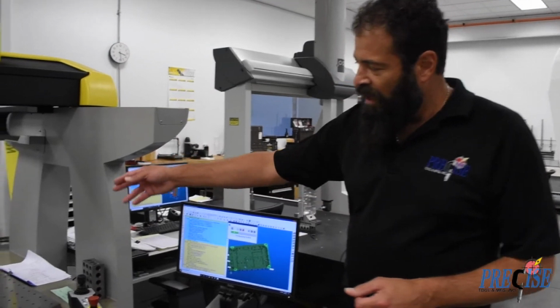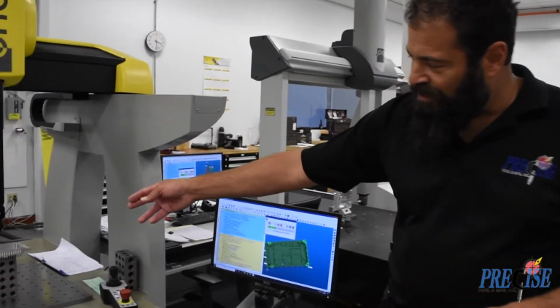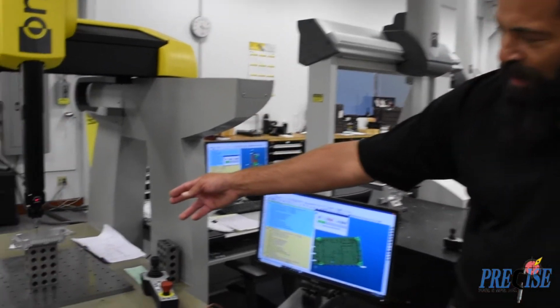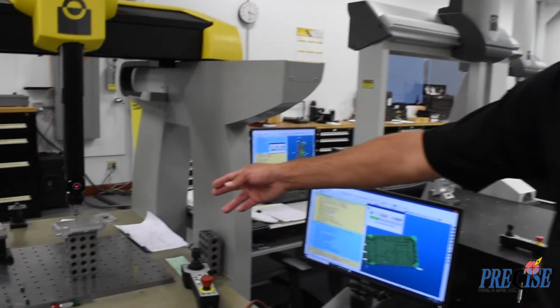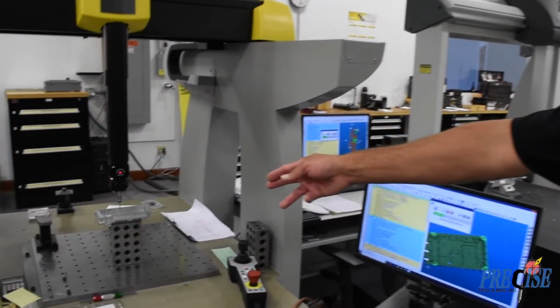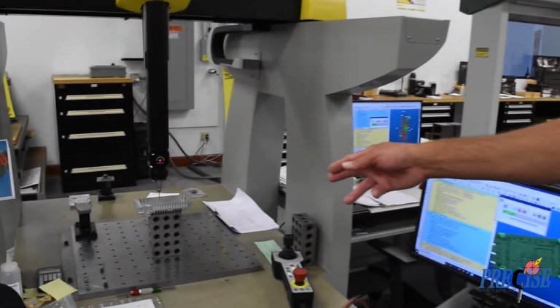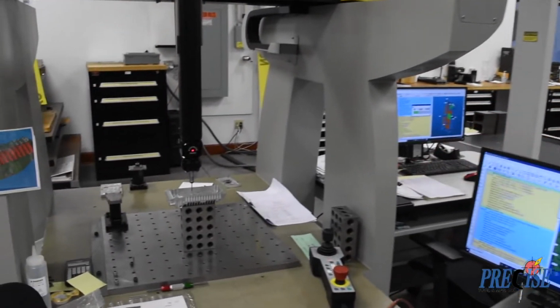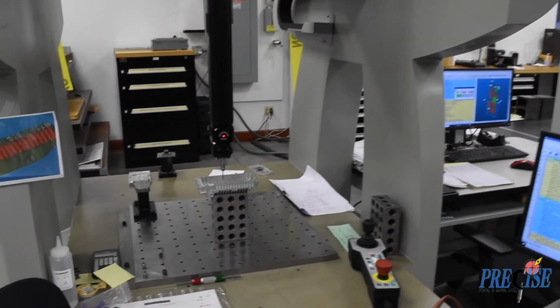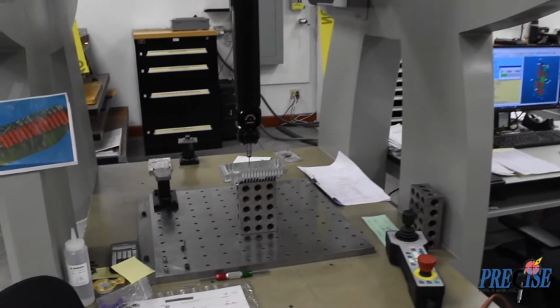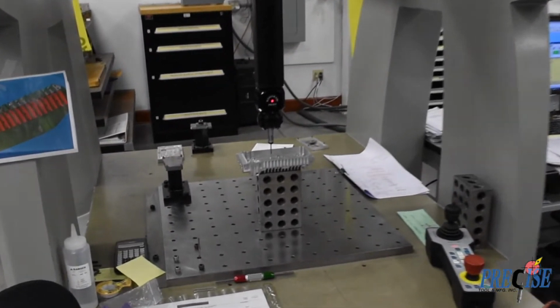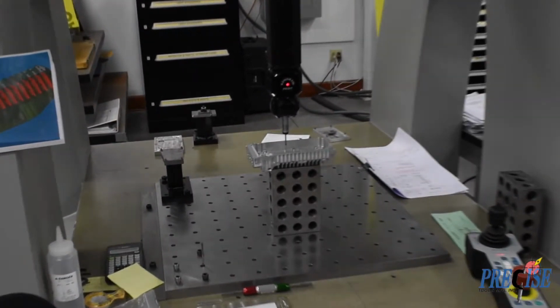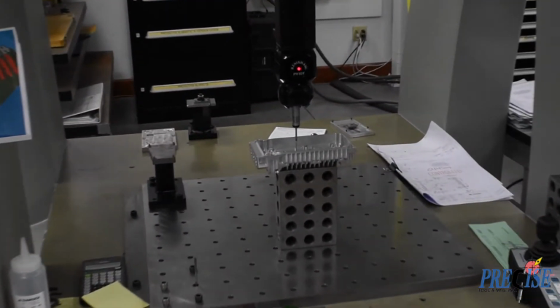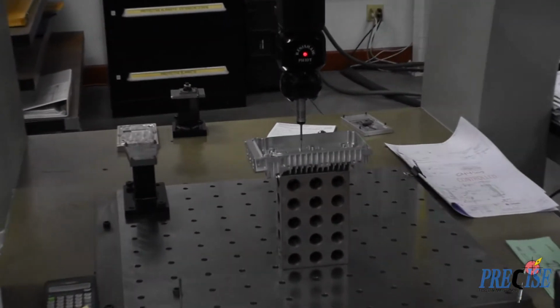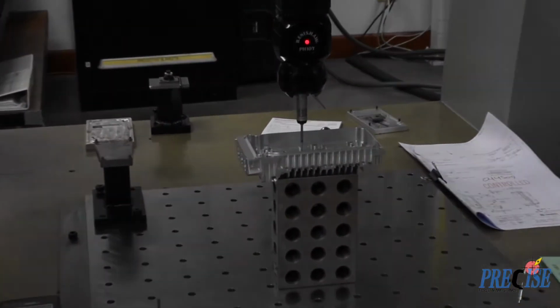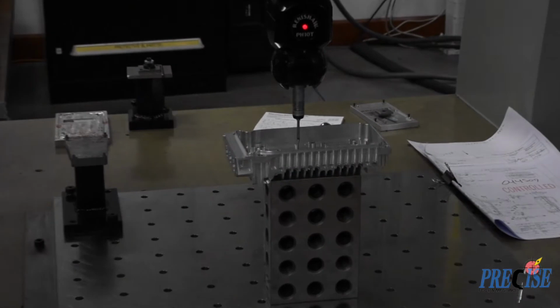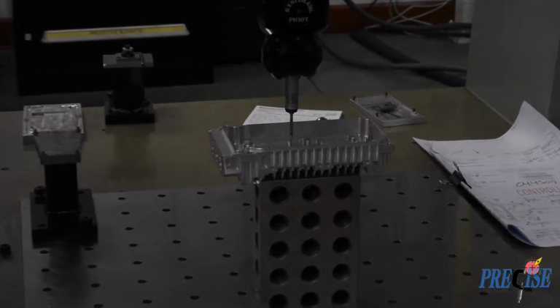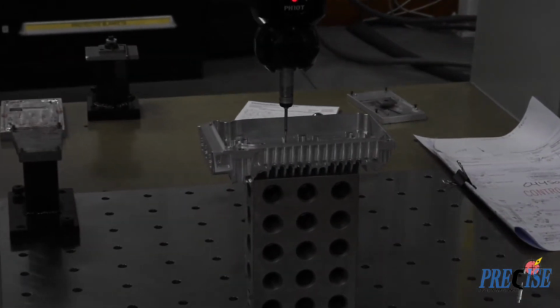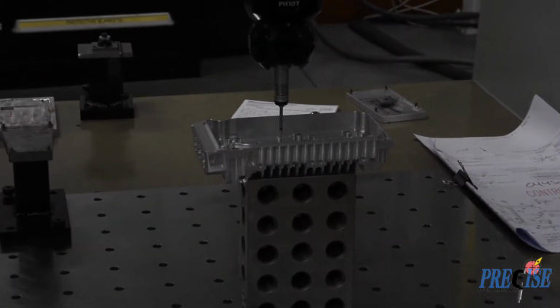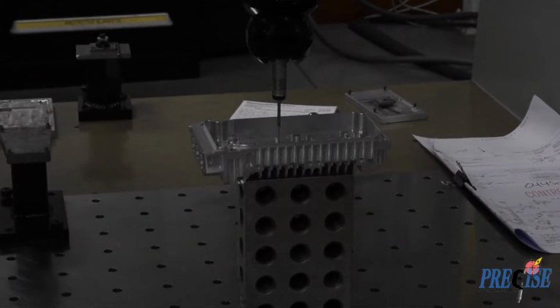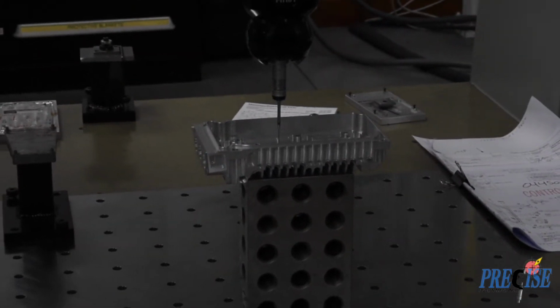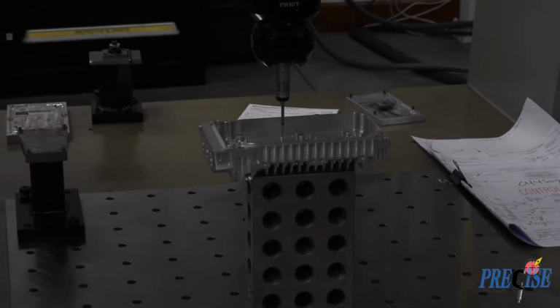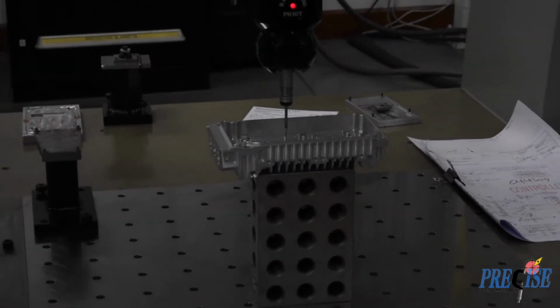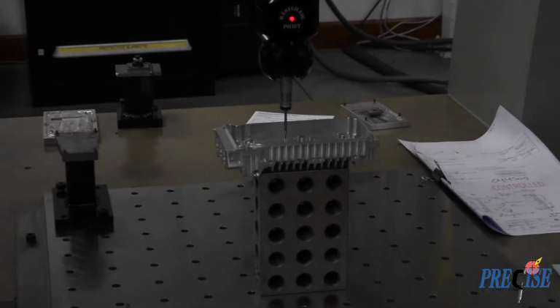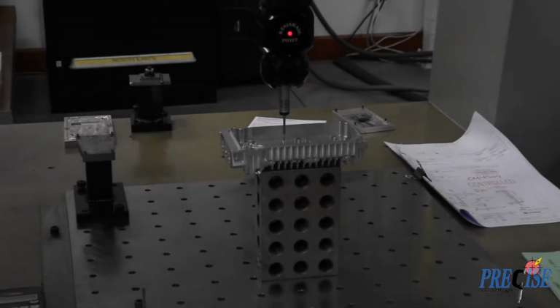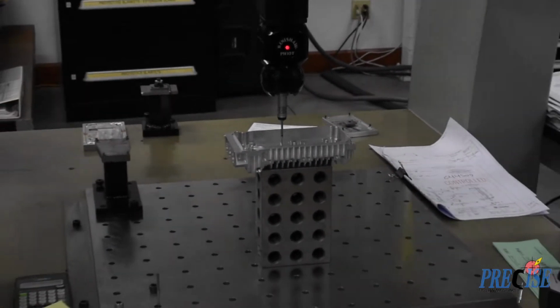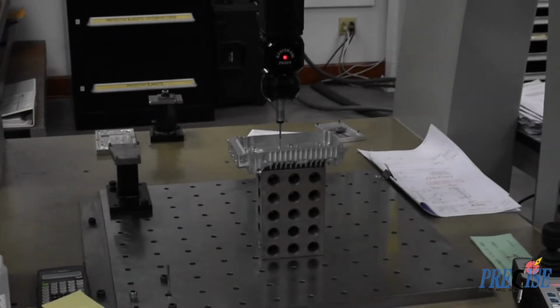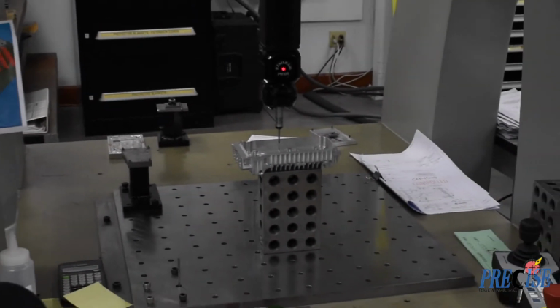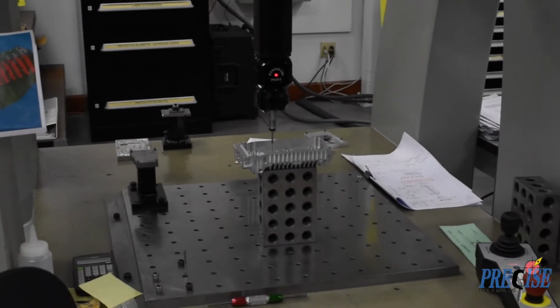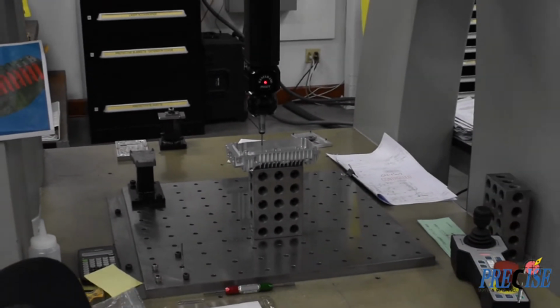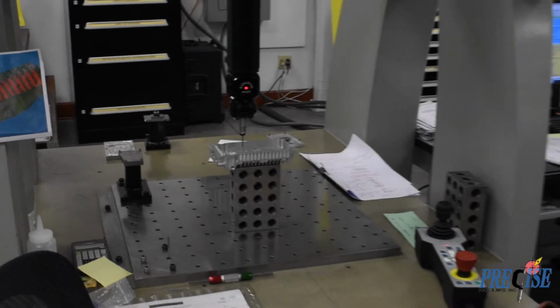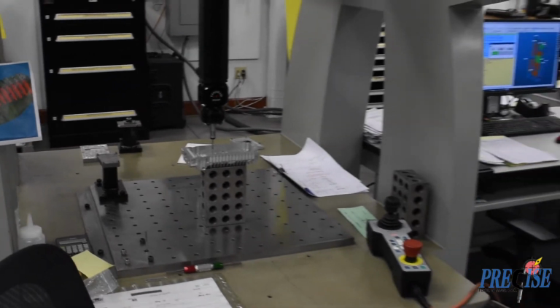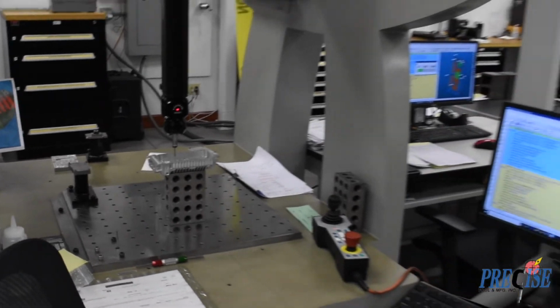You can see a part being inspected here automatically. Once the program's written, it's as simple as putting a part onto a fixture or a riser, picking up your XYZ coordinates, and letting the program run.